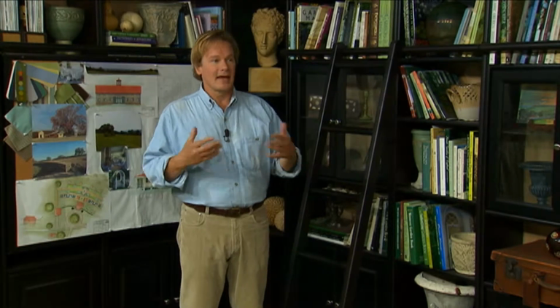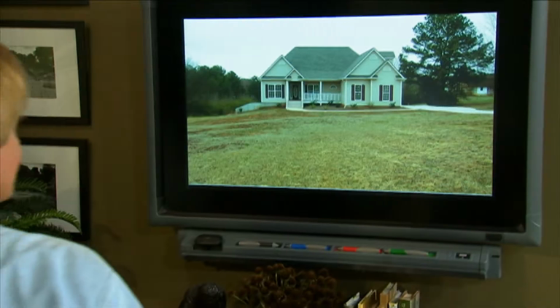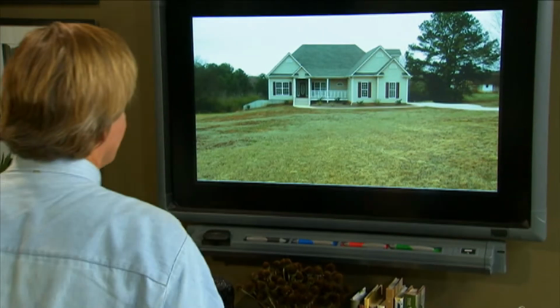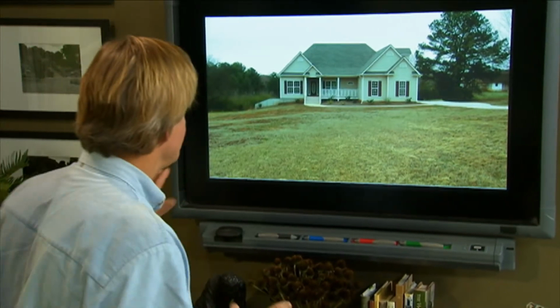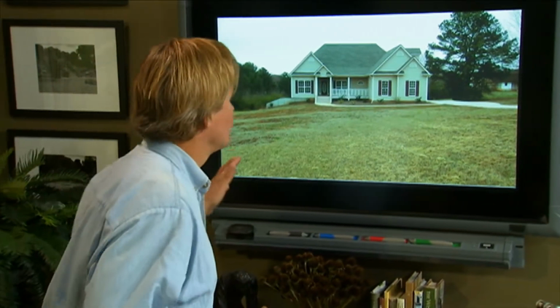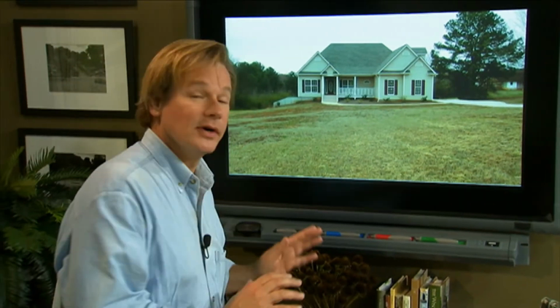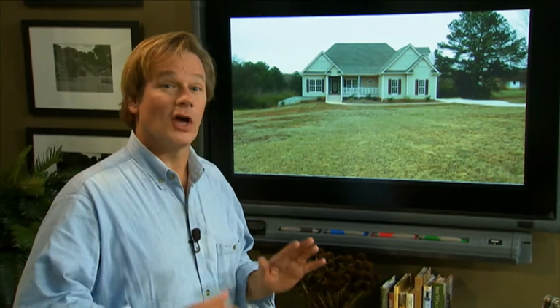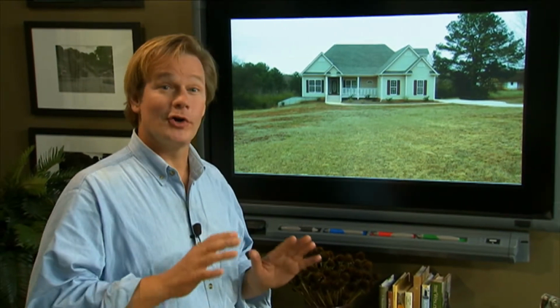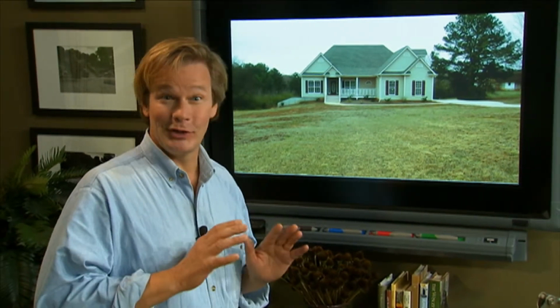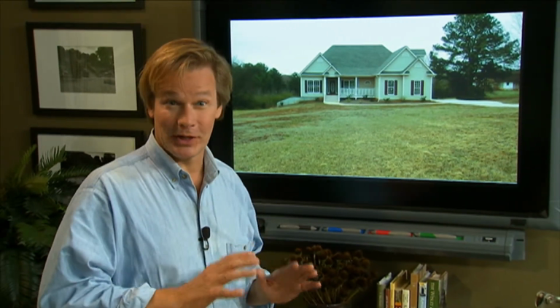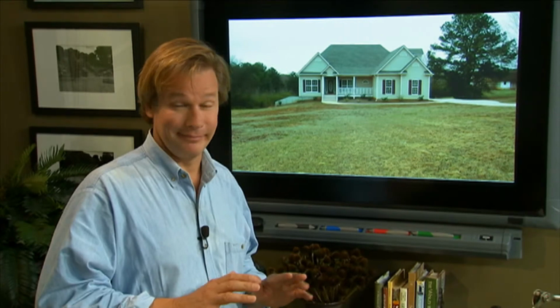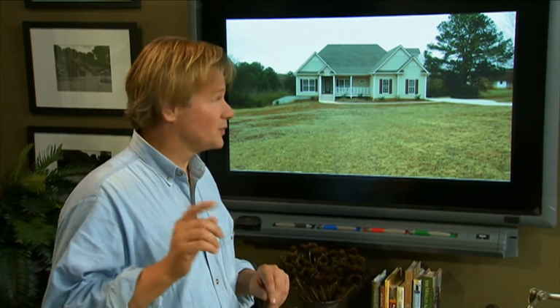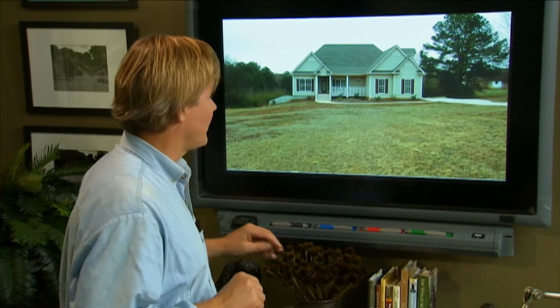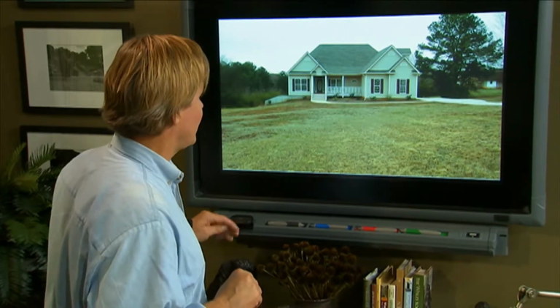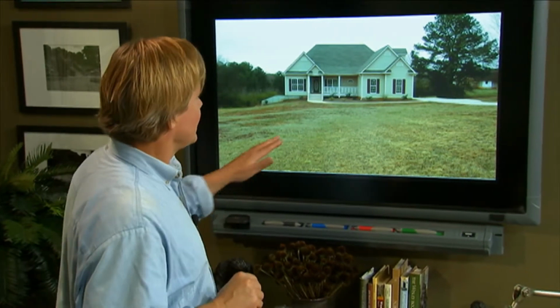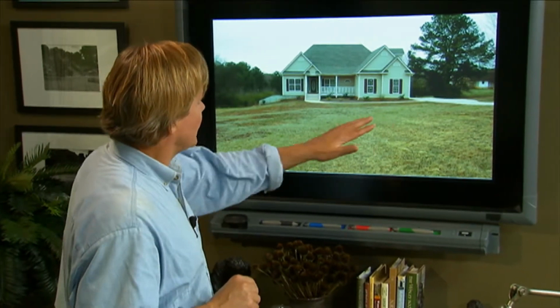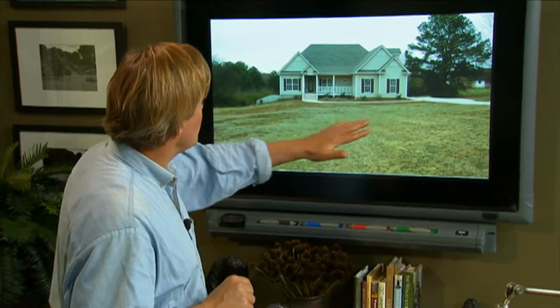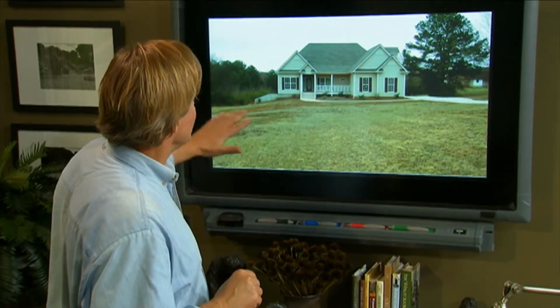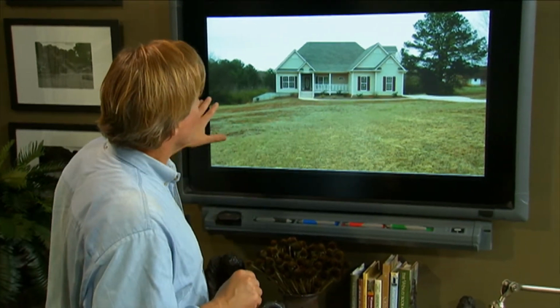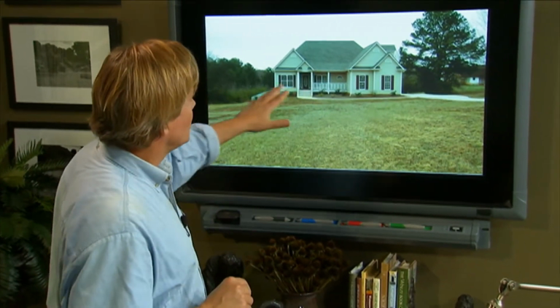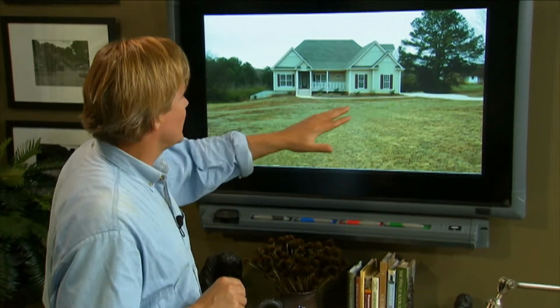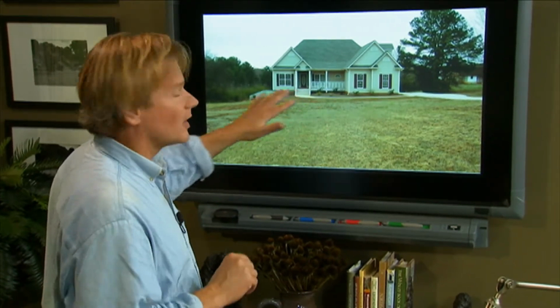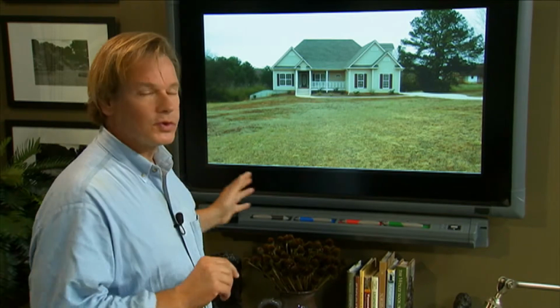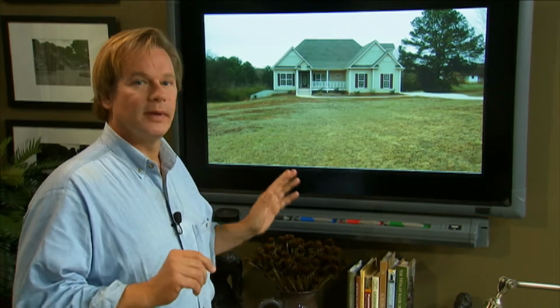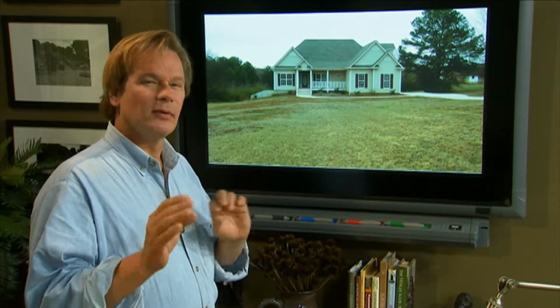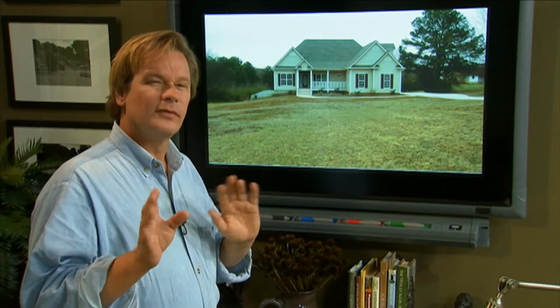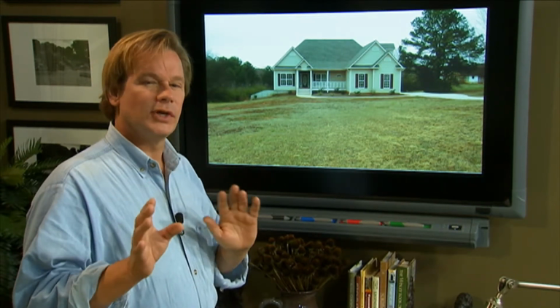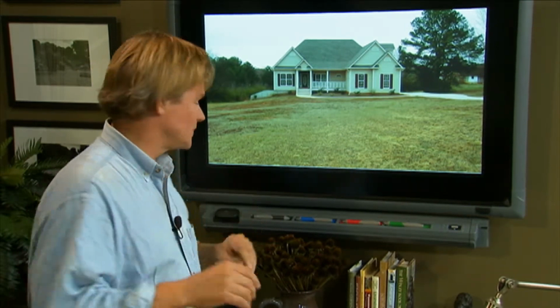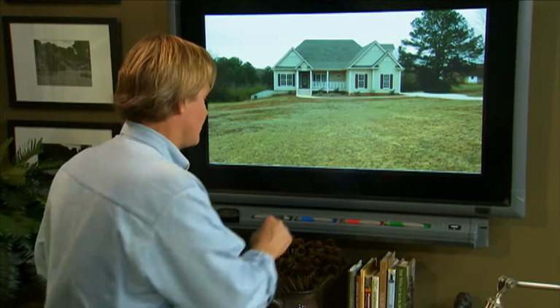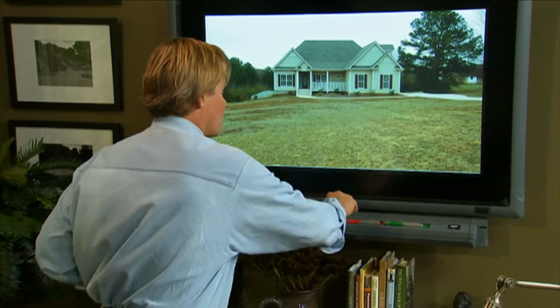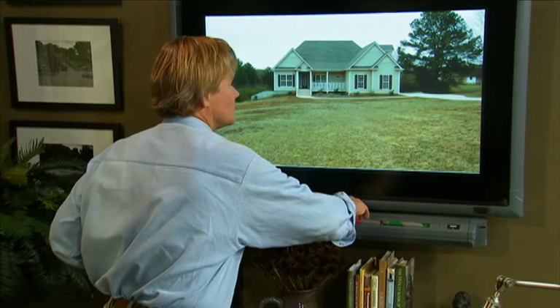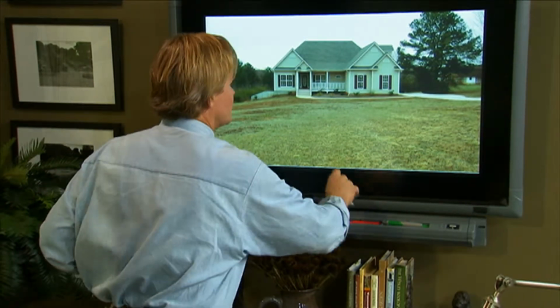Now, Cassie tells me that what she's dealing with here is hard red Georgia clay. I know something about that. Now I know that it's a brand new landscape, and we've got a few shrubs planted, but I'm going to make a few suggestions that may require us moving them.